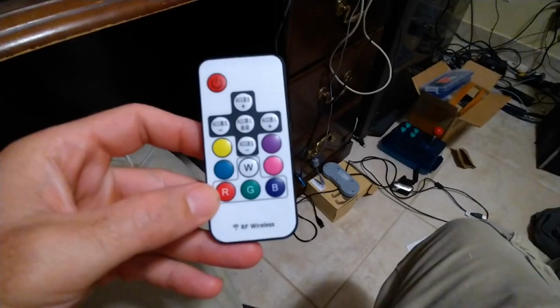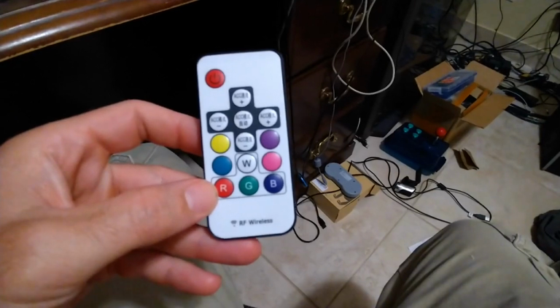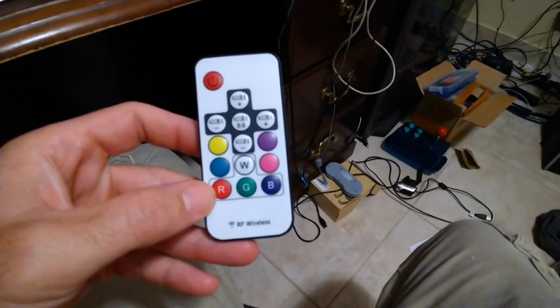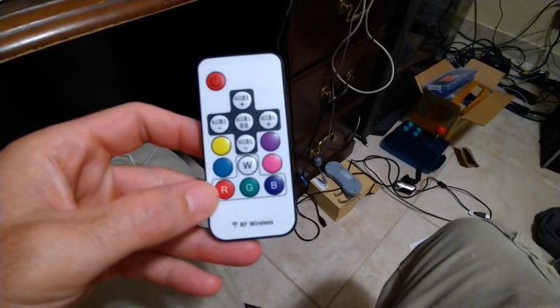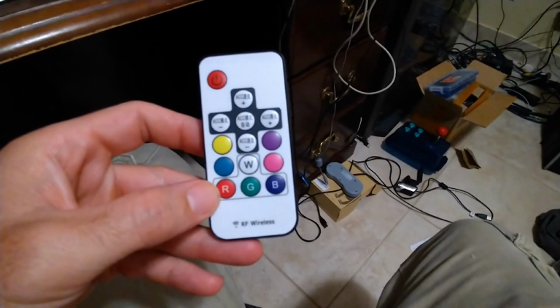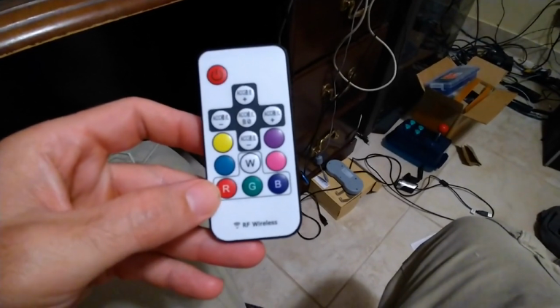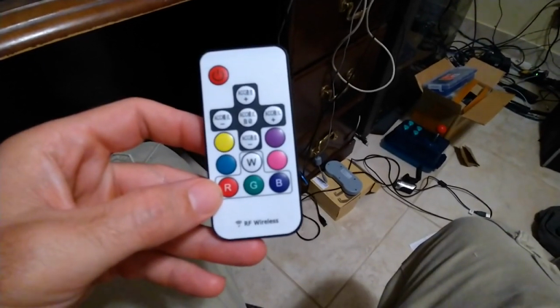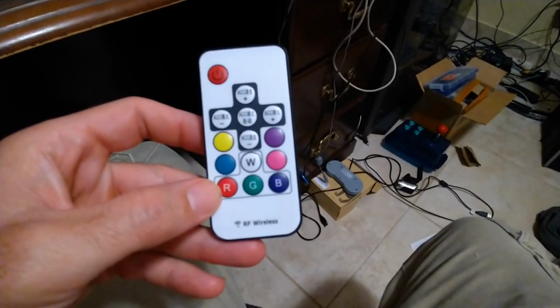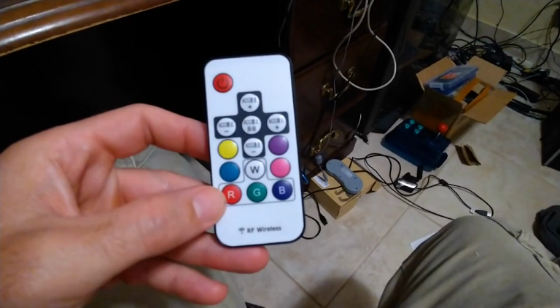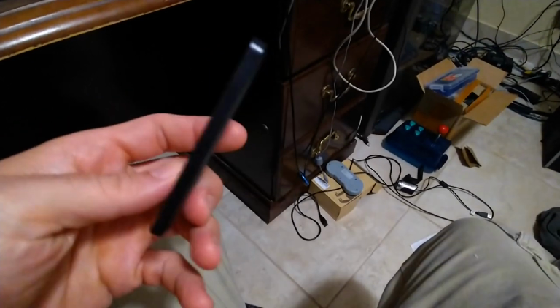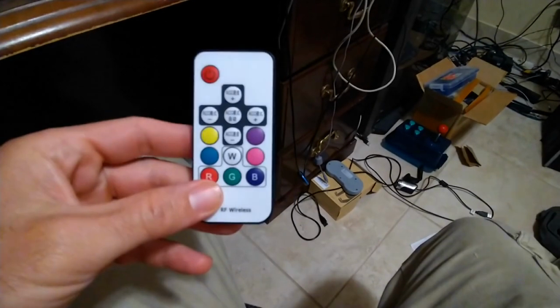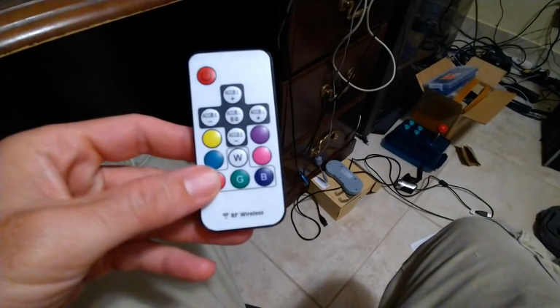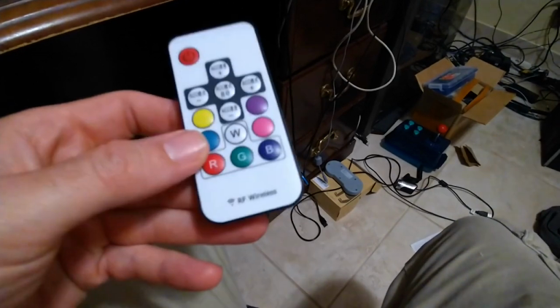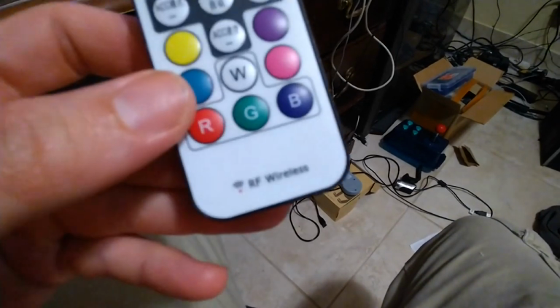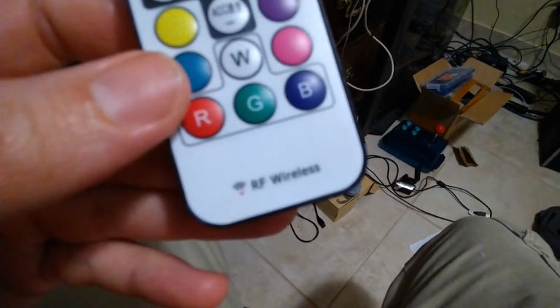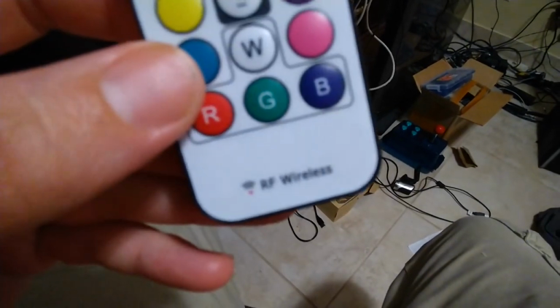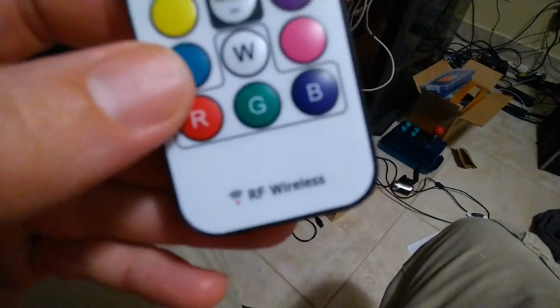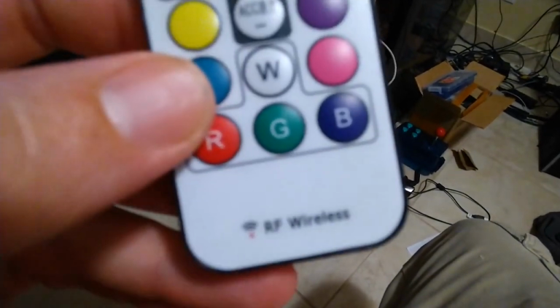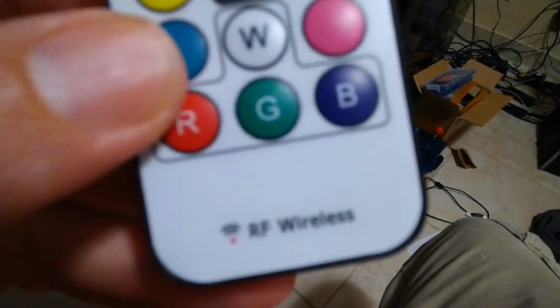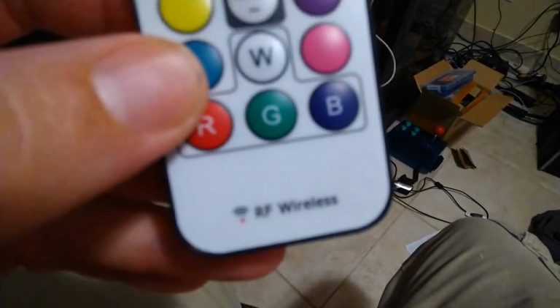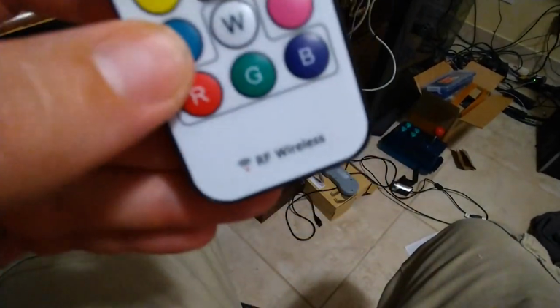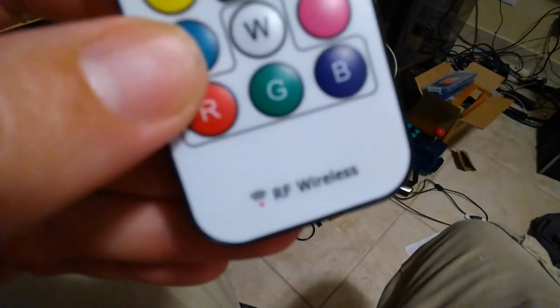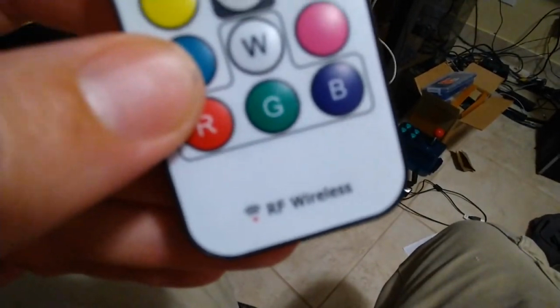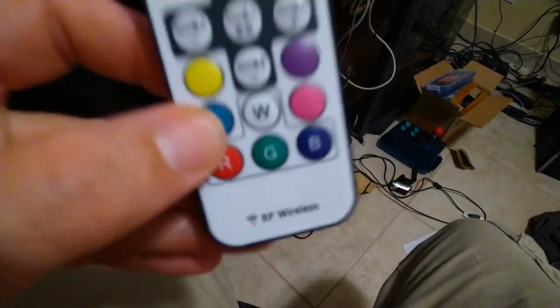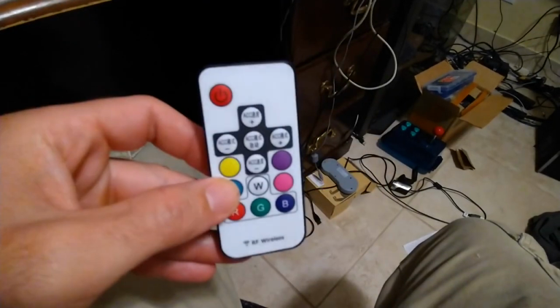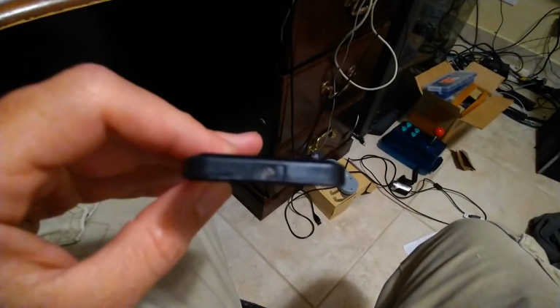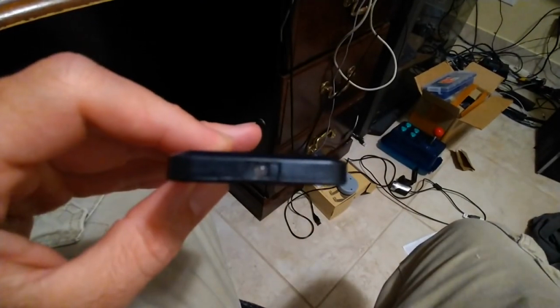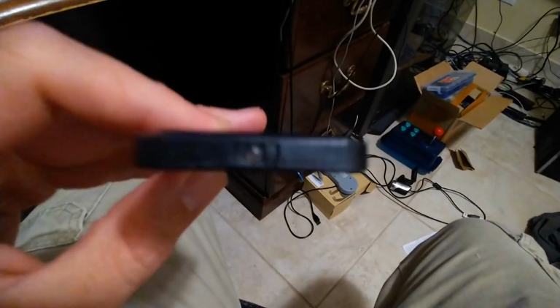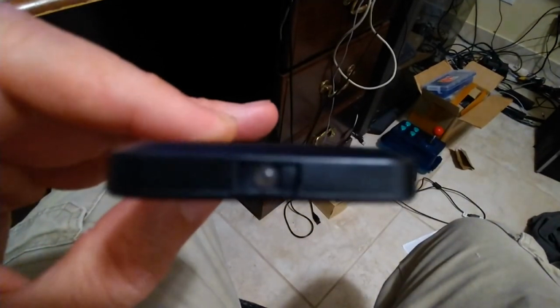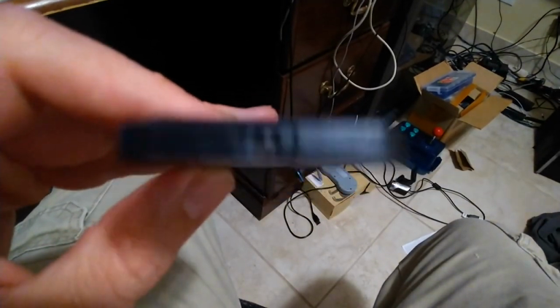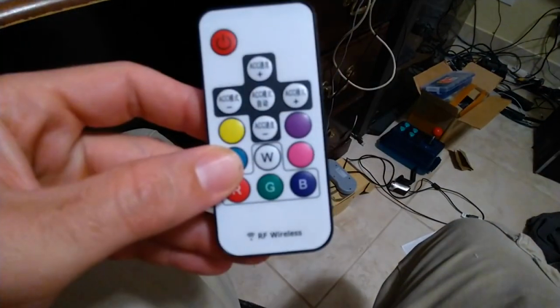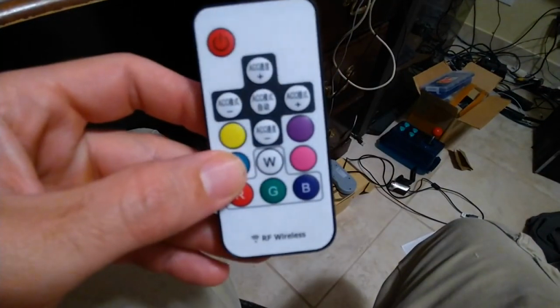So I bought this cheap strip of LED lights and they came with this remote. I was just noticing how funny it is — it says, not that my camera's focusing, but RF Wireless. Well clearly this is an IR remote. You can see the IR right on top there.